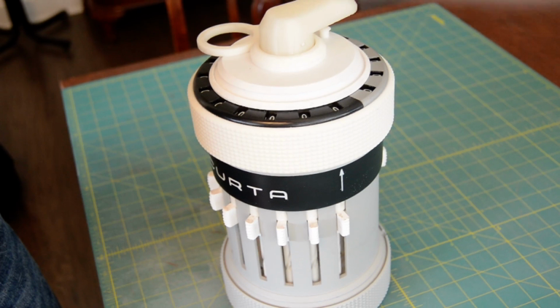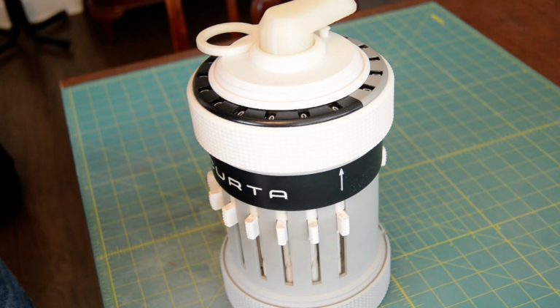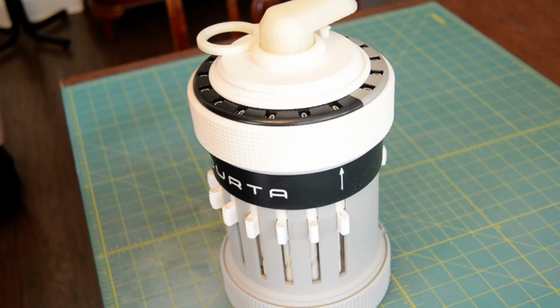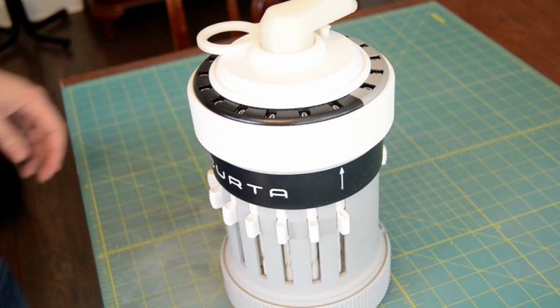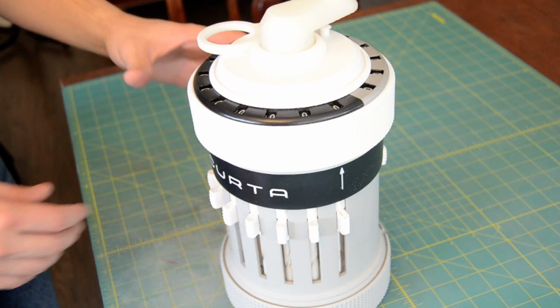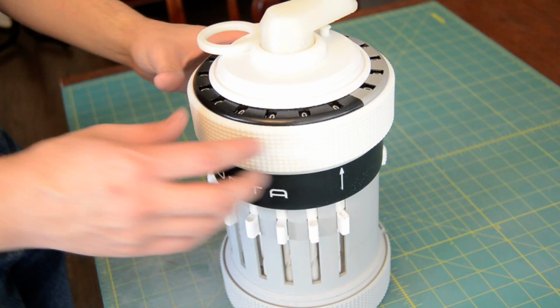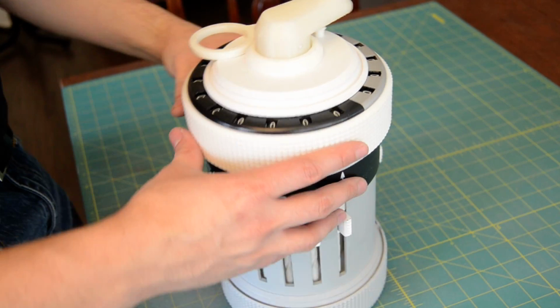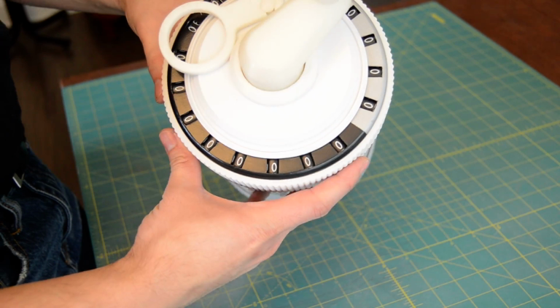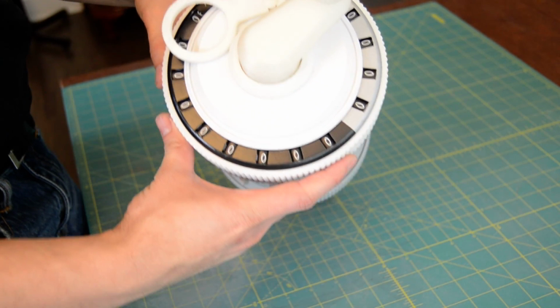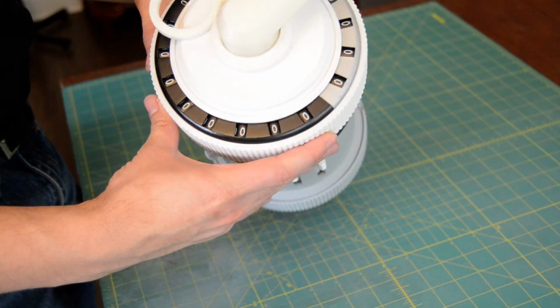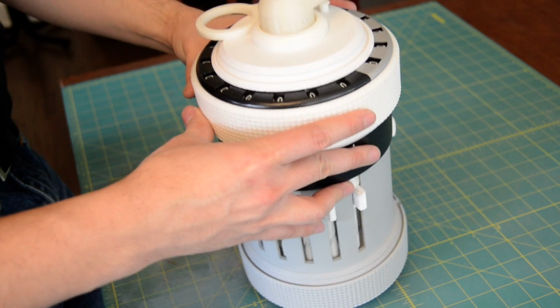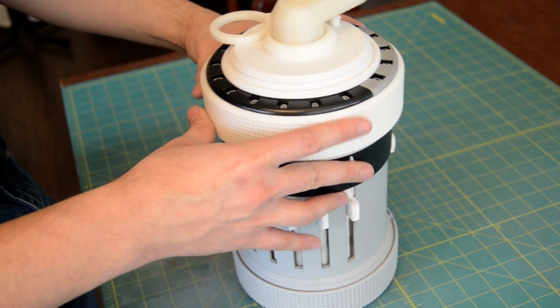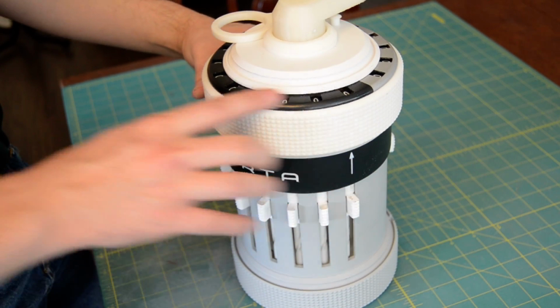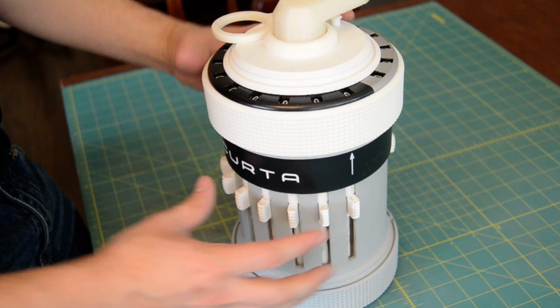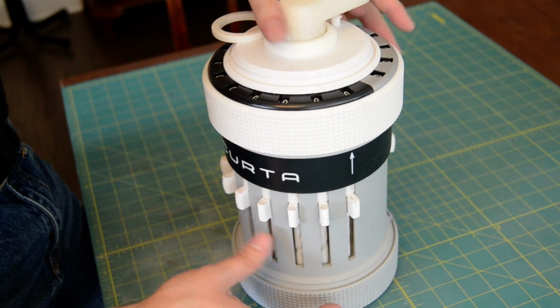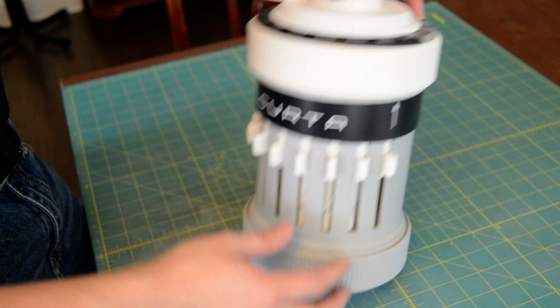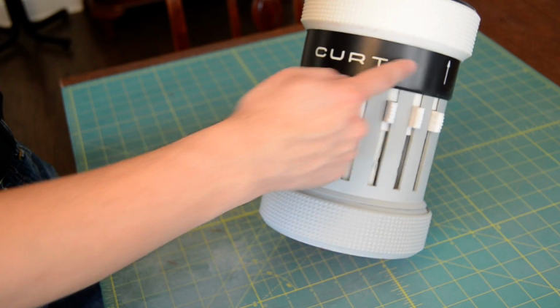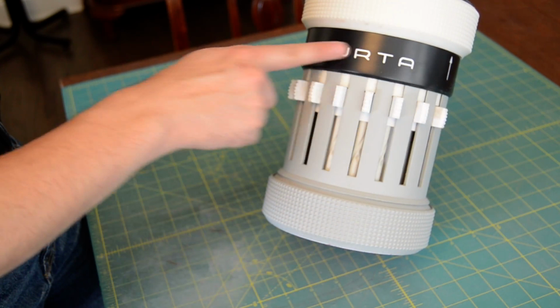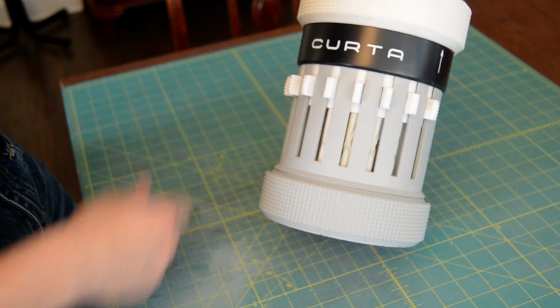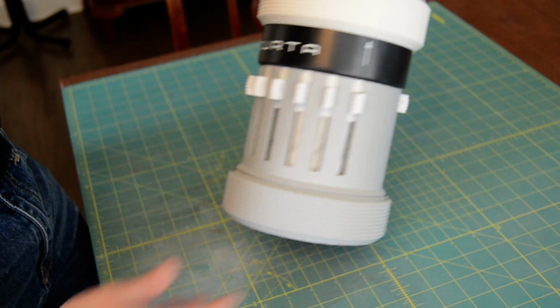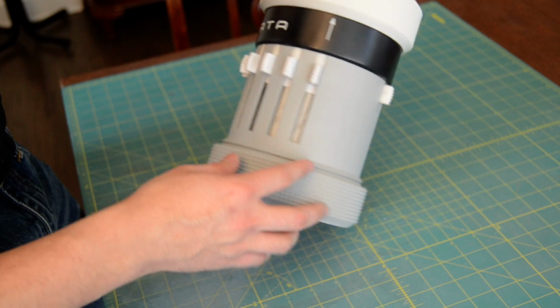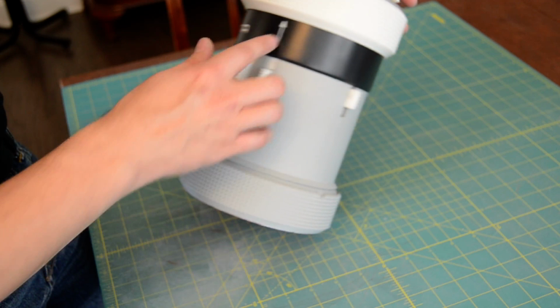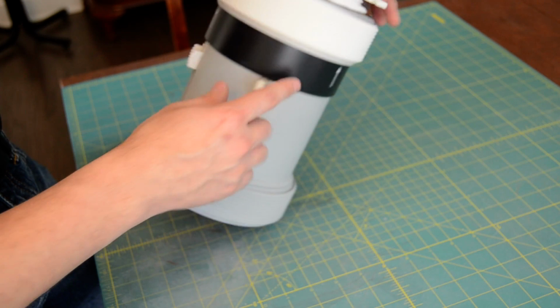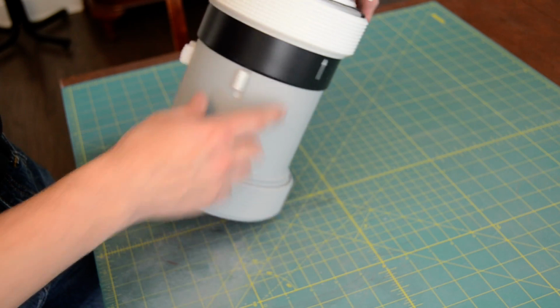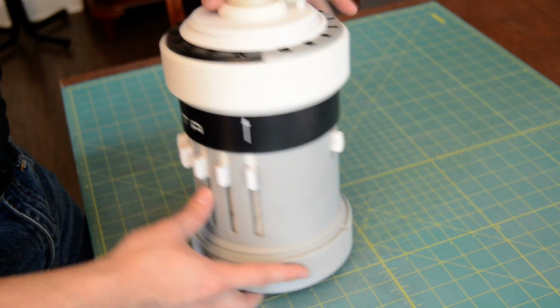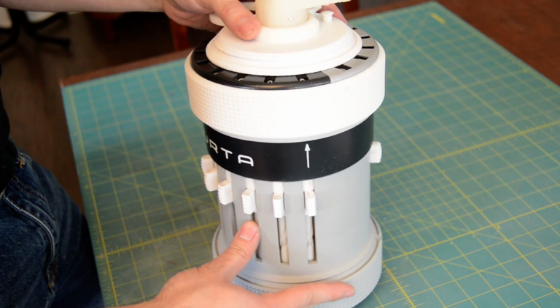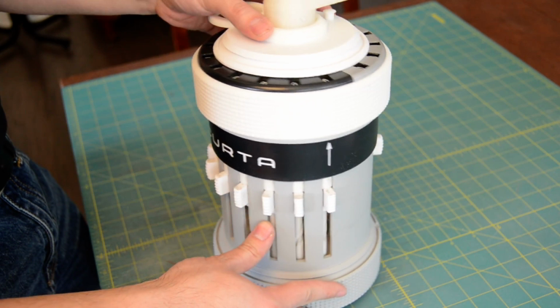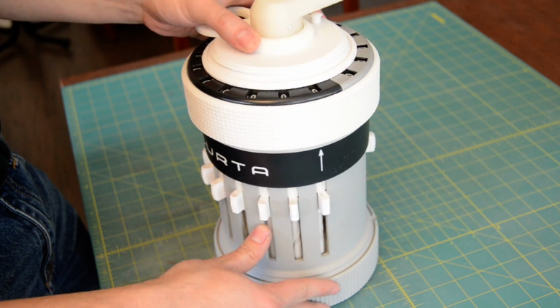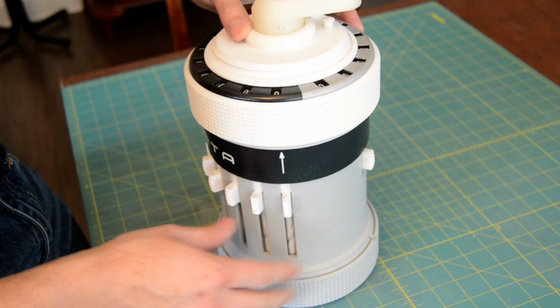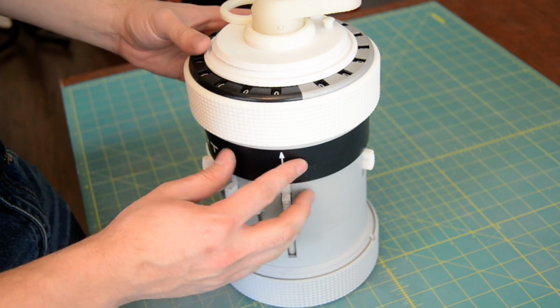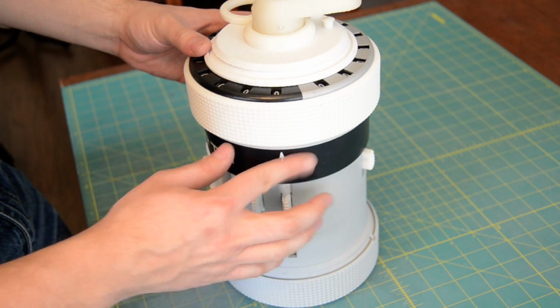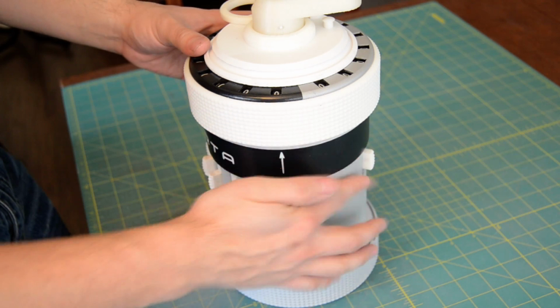So last time I made a video I did not have any numbers on the Kurda. Now I have the numbers. I also have painted the Kurda logo and the arrows along it to mark the positions.